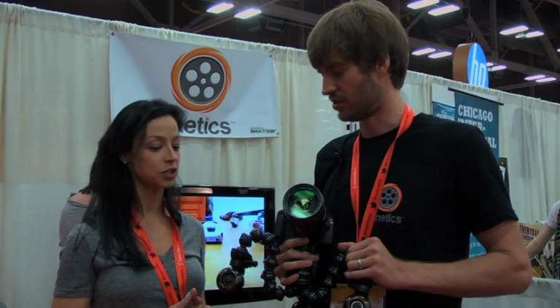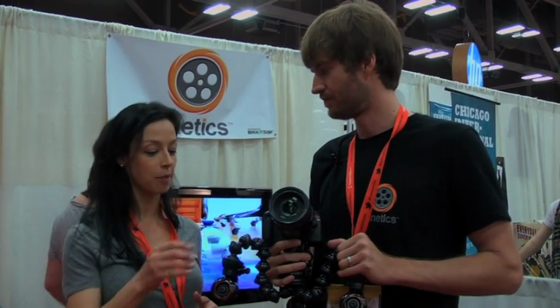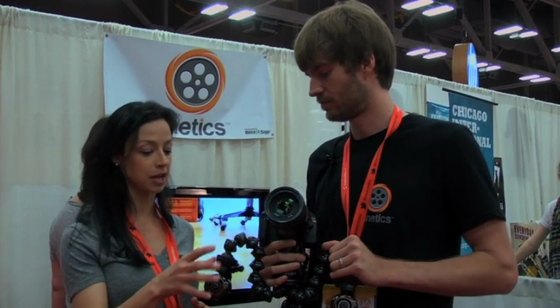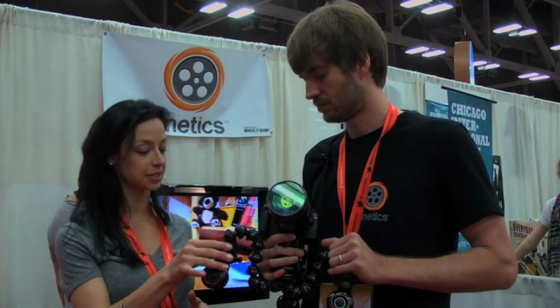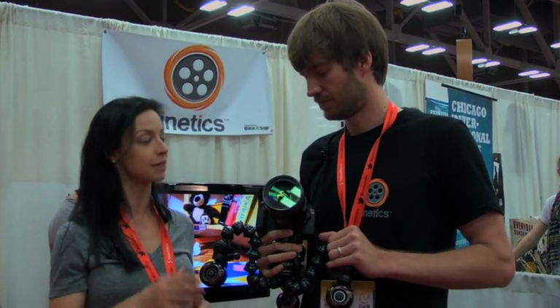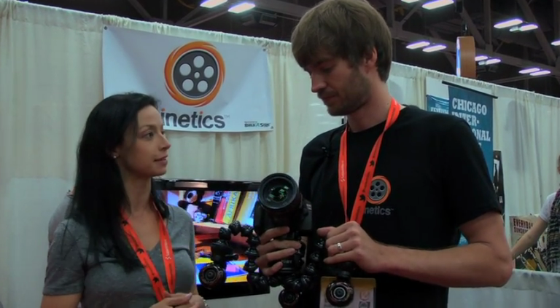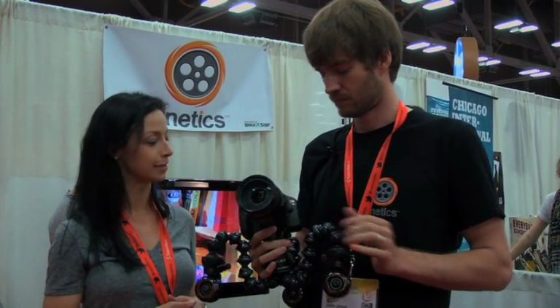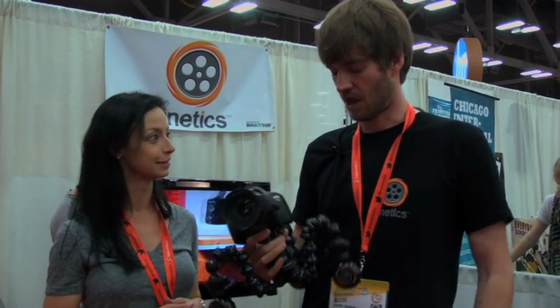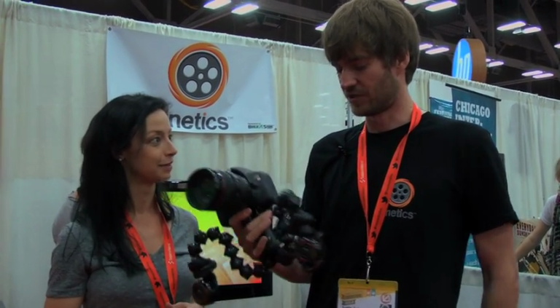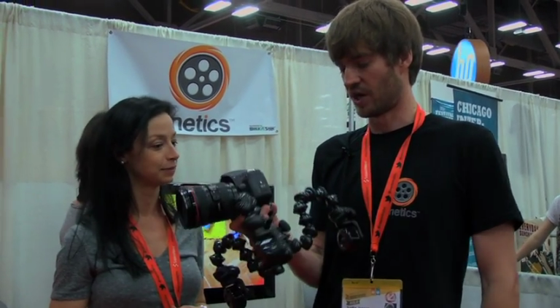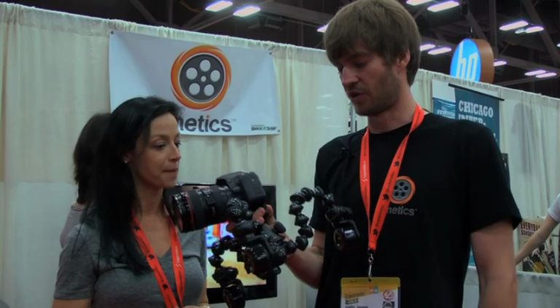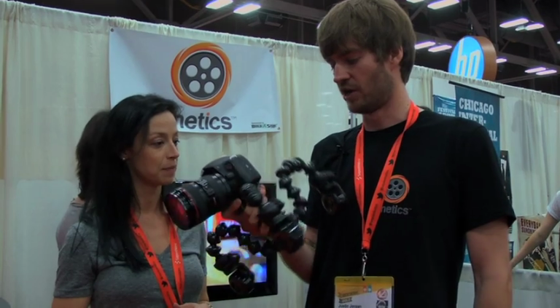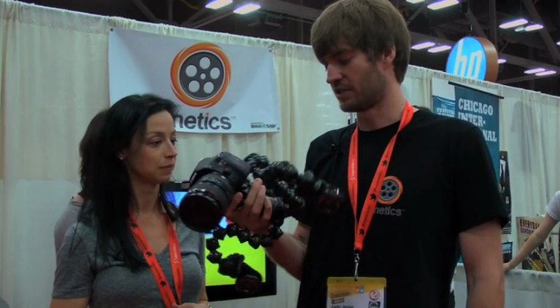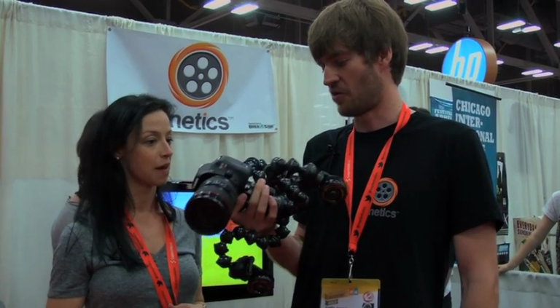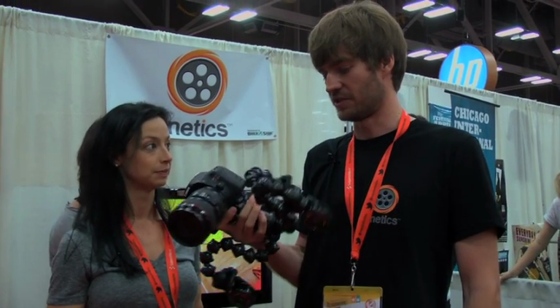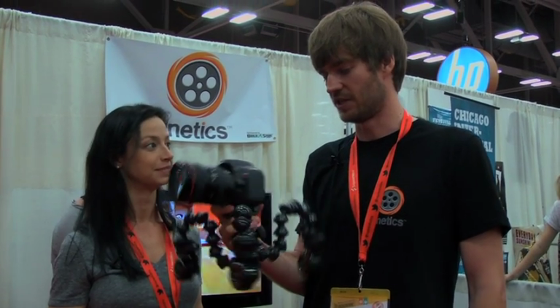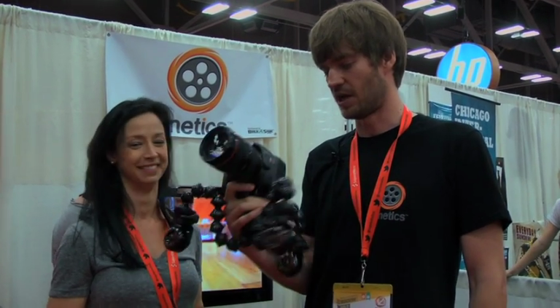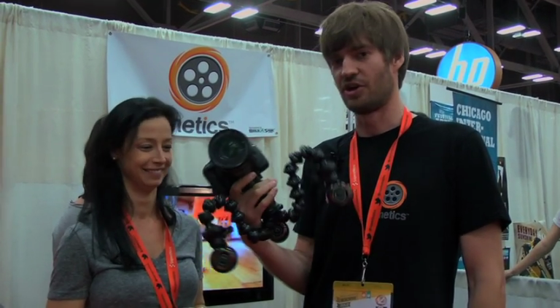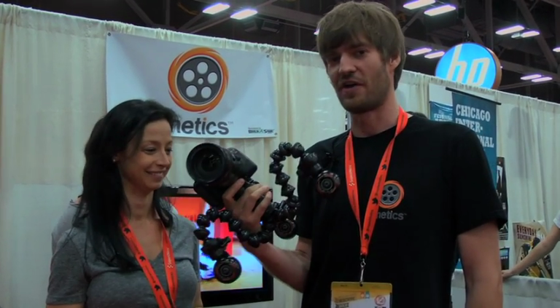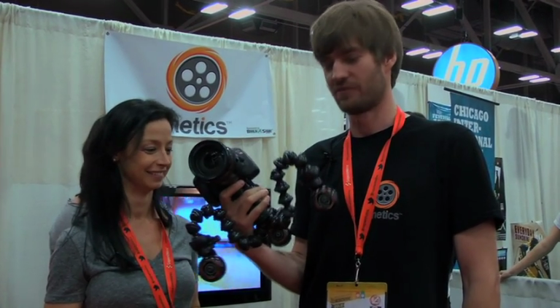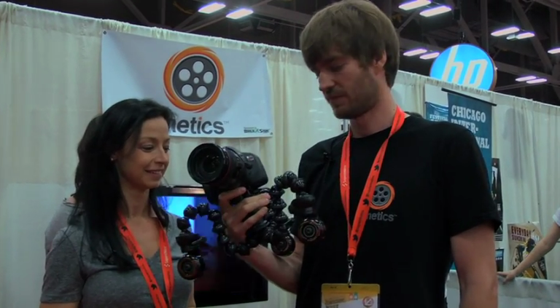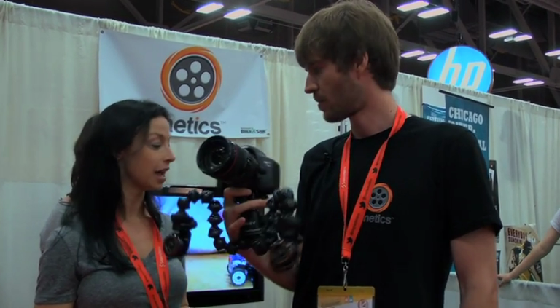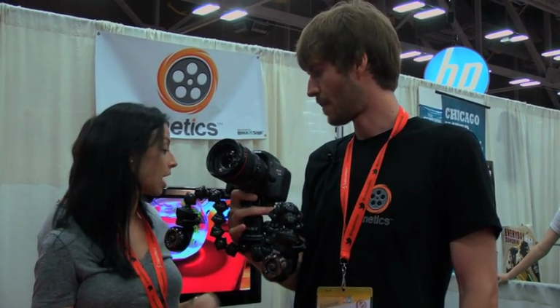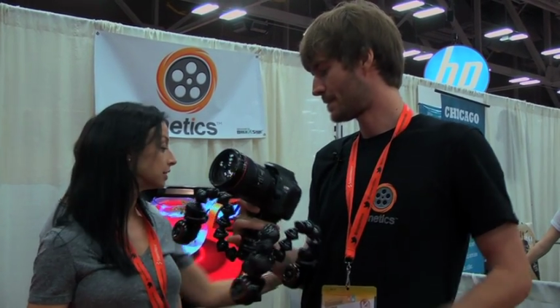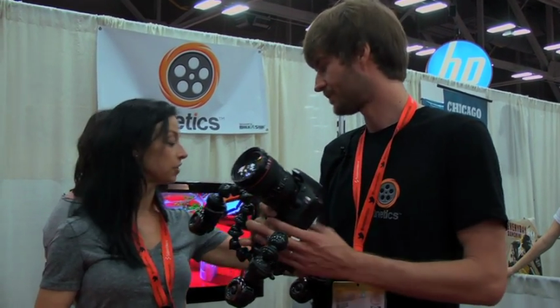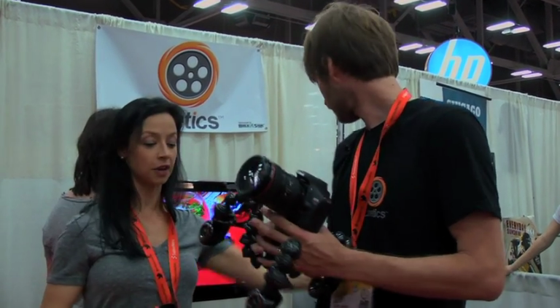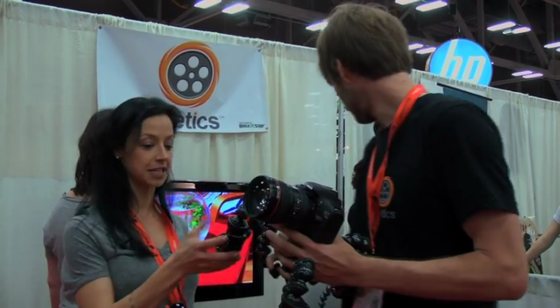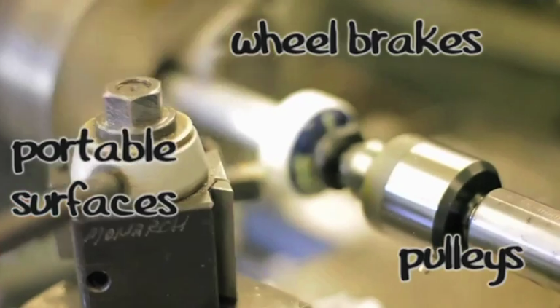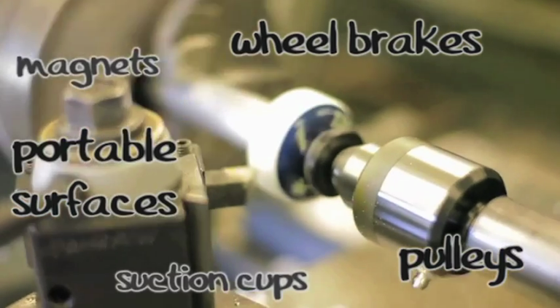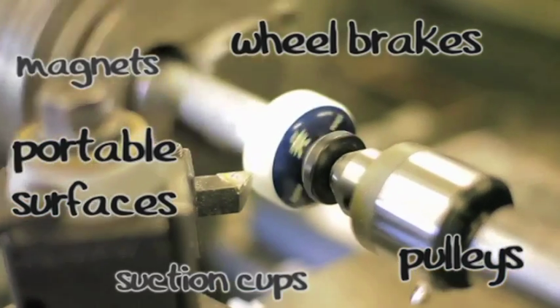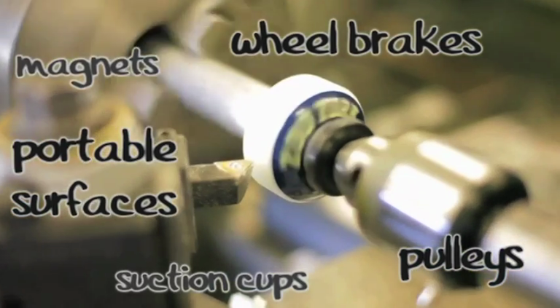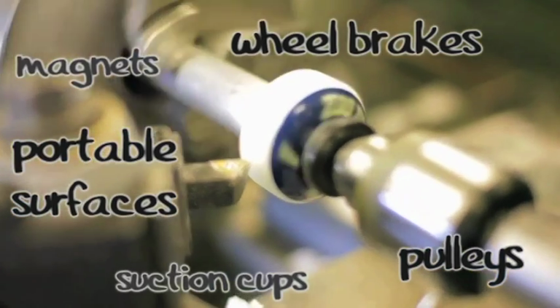And so how much does something like this cost? So this rig I'm holding right here, minus the camera obviously, is $285. And are these attachable or is this a totally separate product?